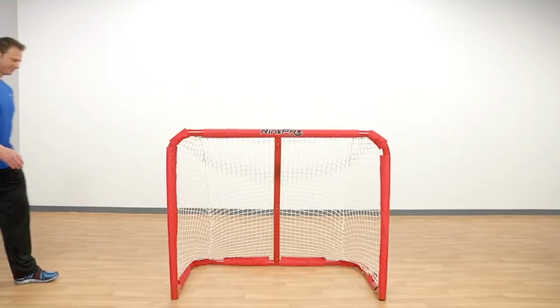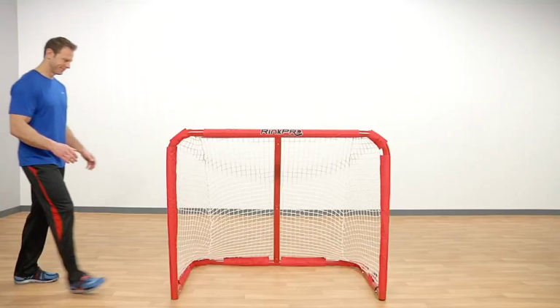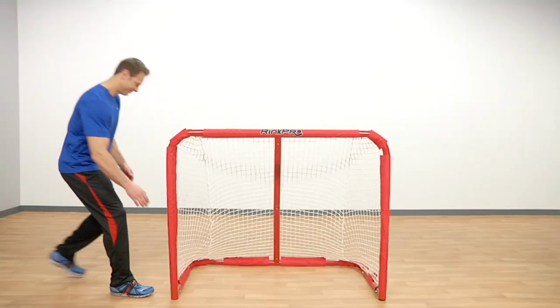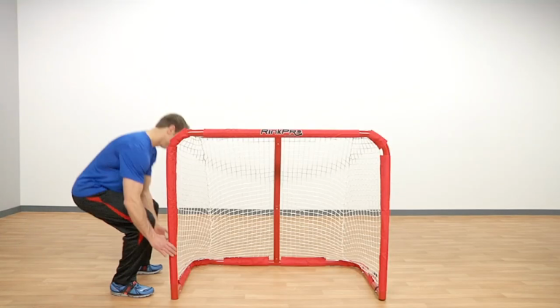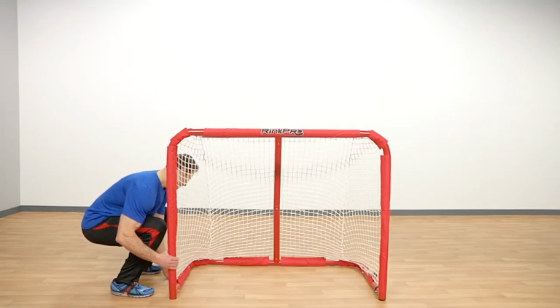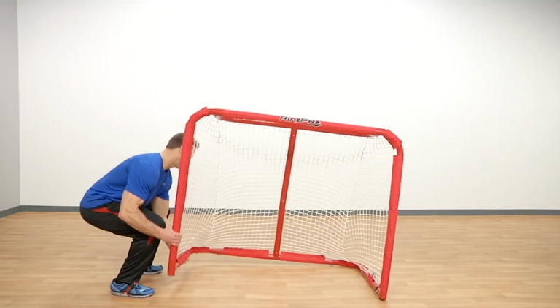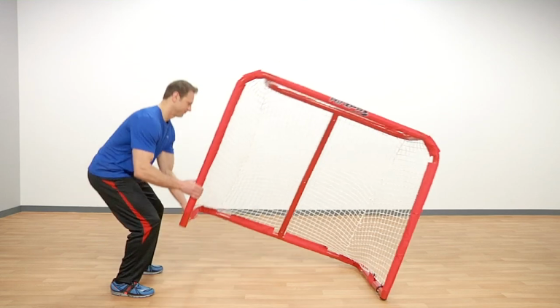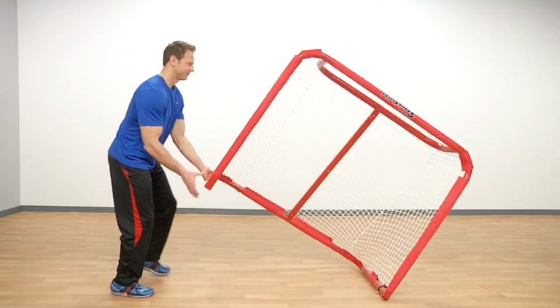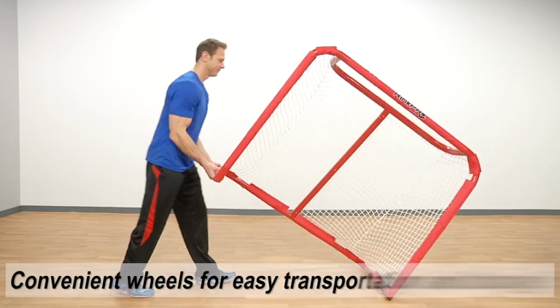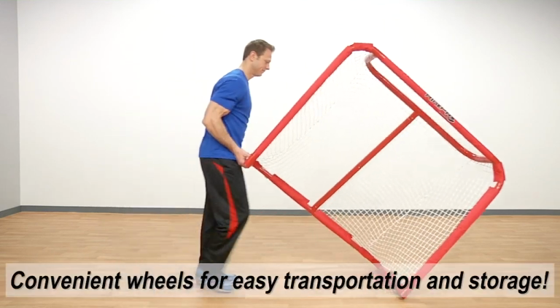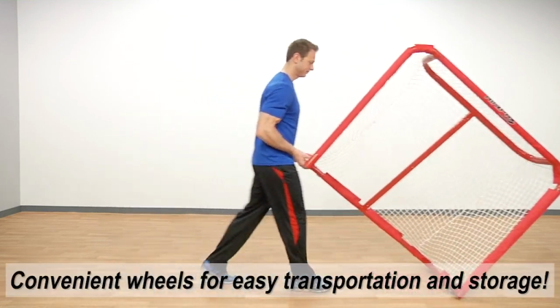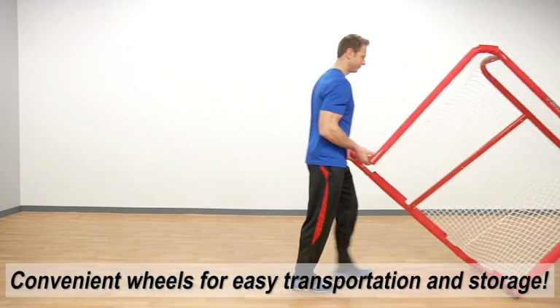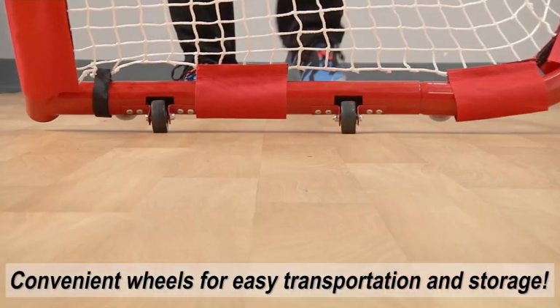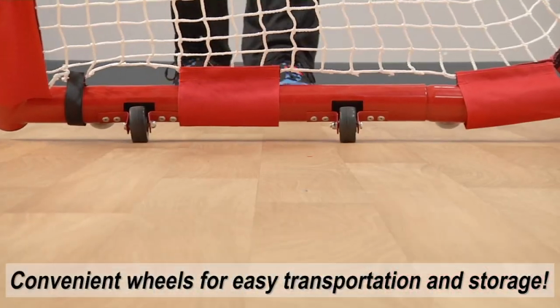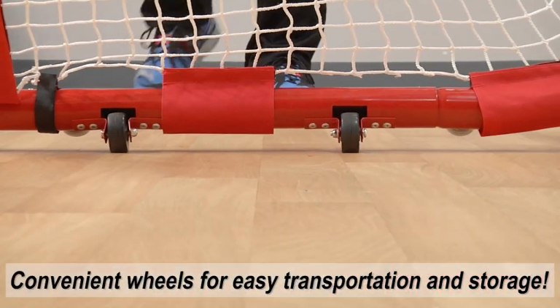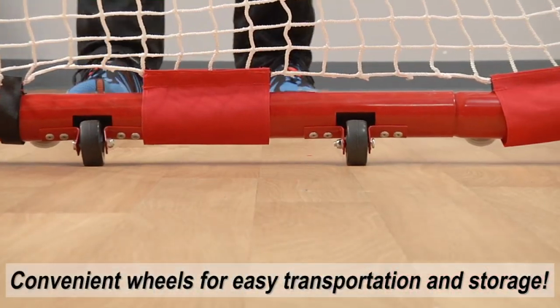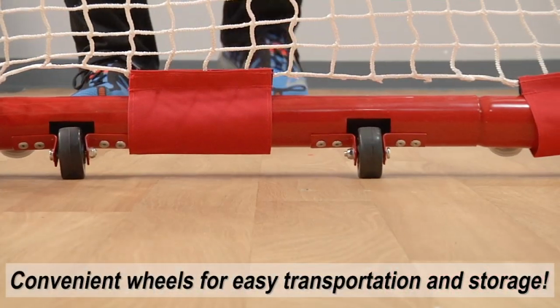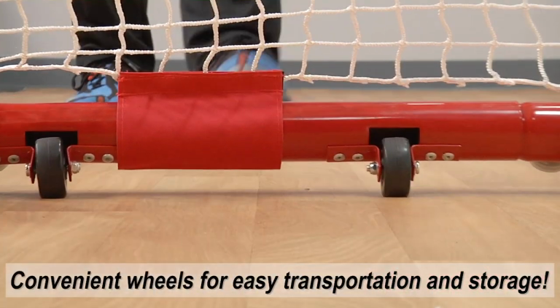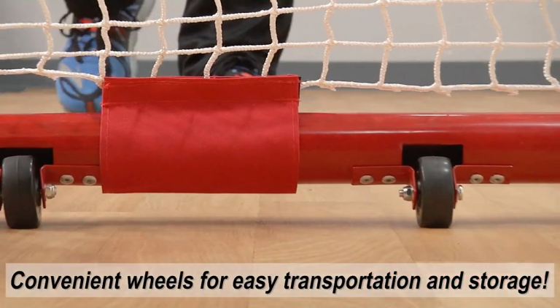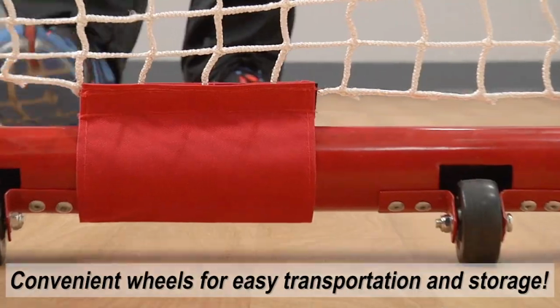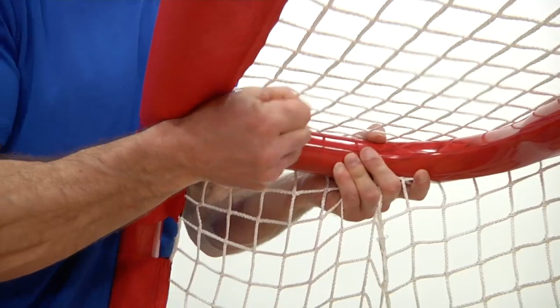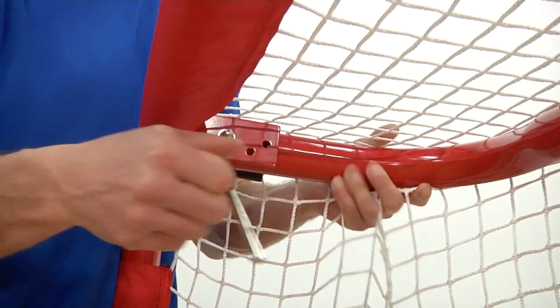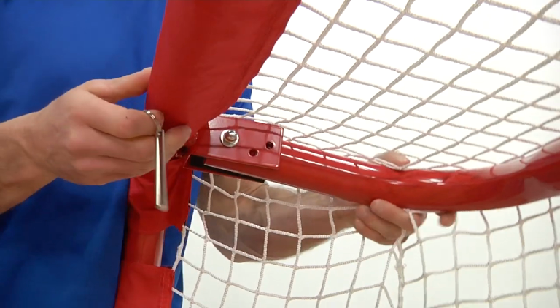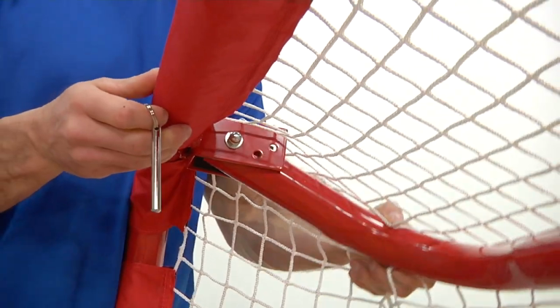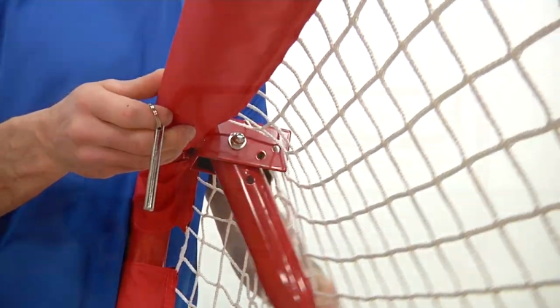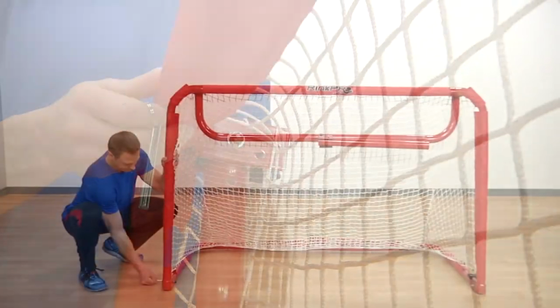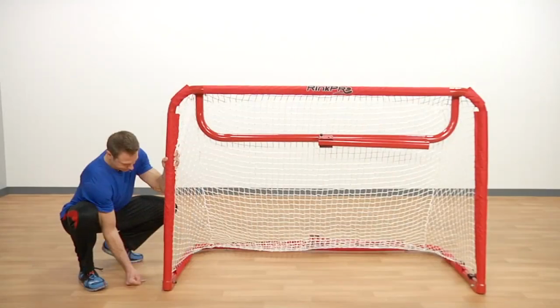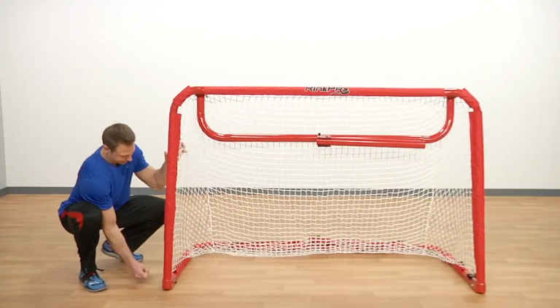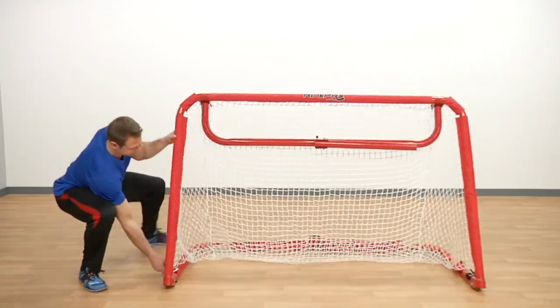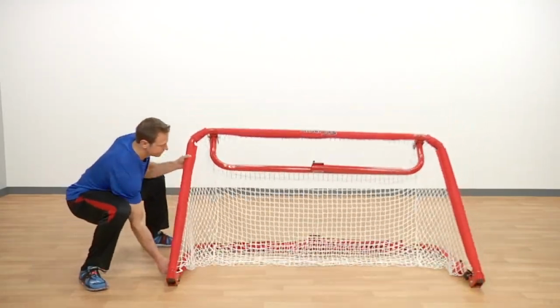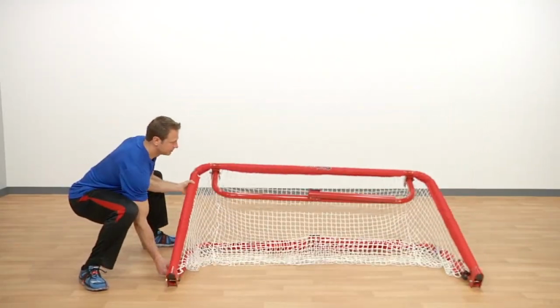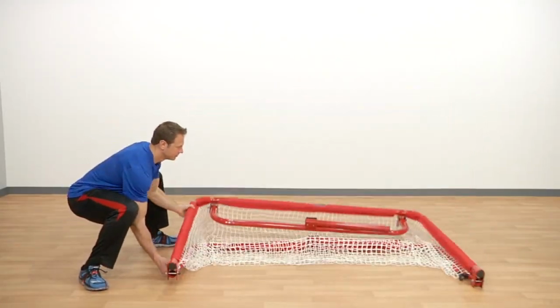Get the best and convenient transportation and storage with smooth gliding side wheels that navigate over any floor. Just tip and roll. Choose a traditional goal or a folding goal for extreme space saving in your storage area.